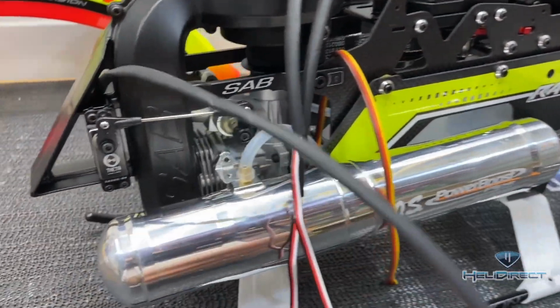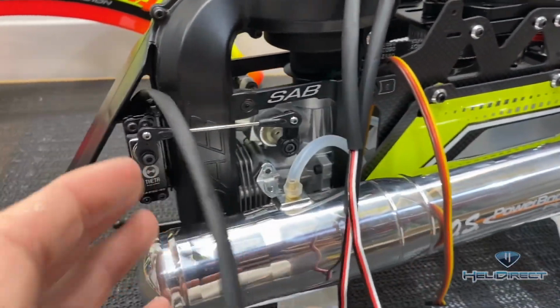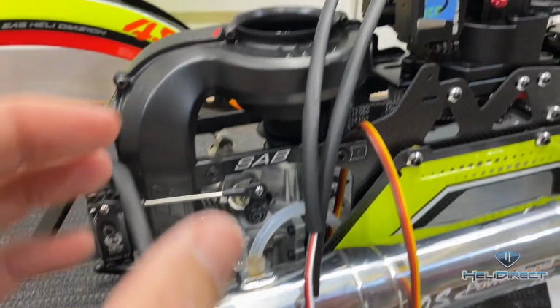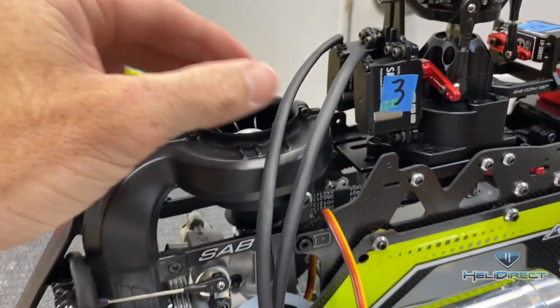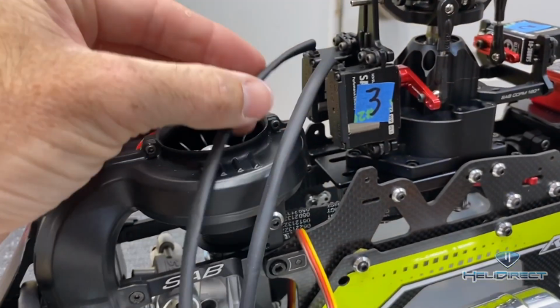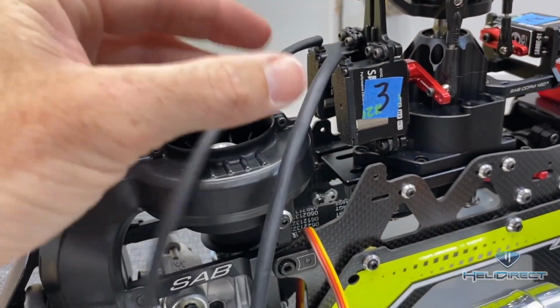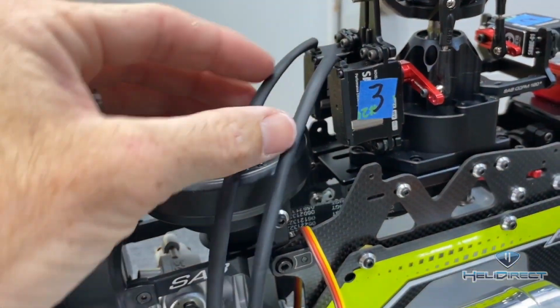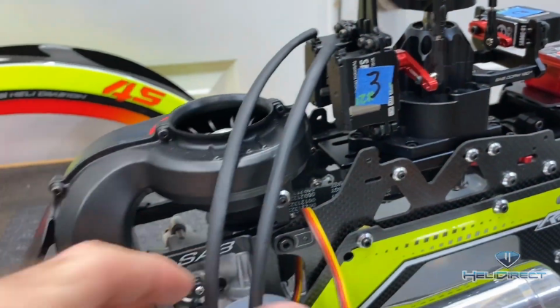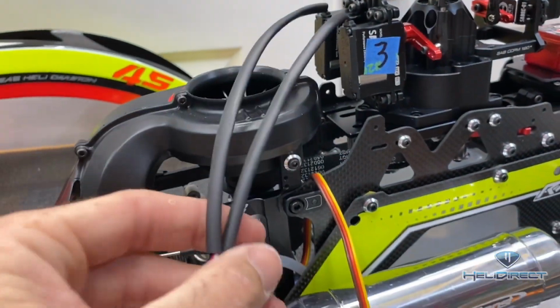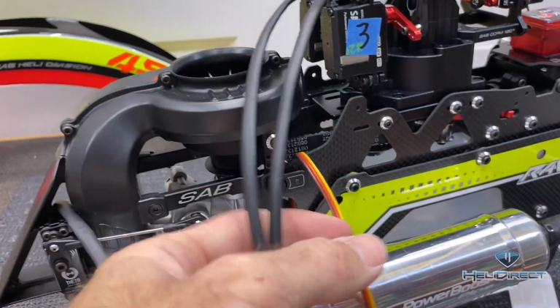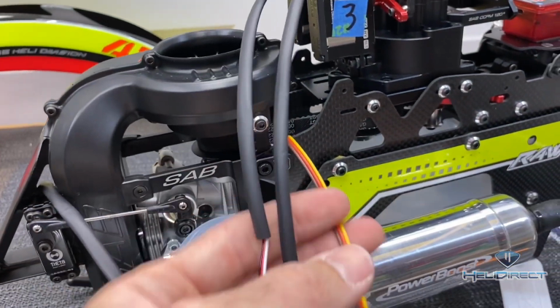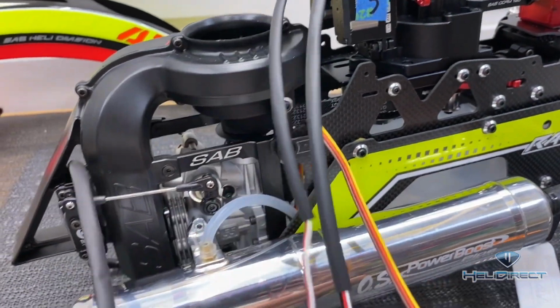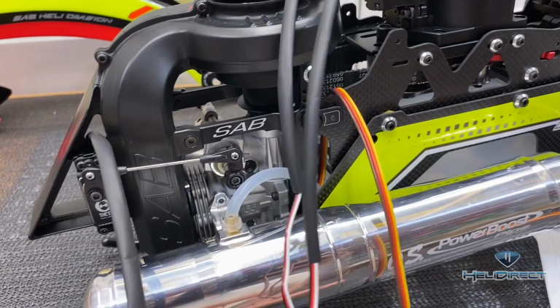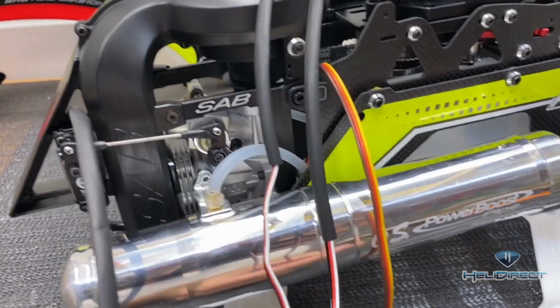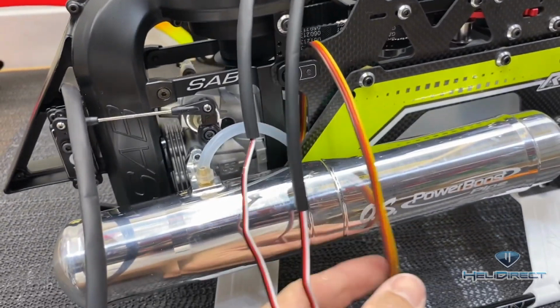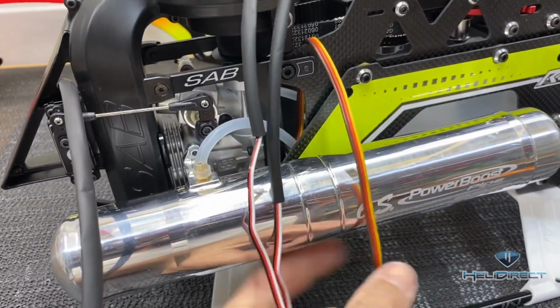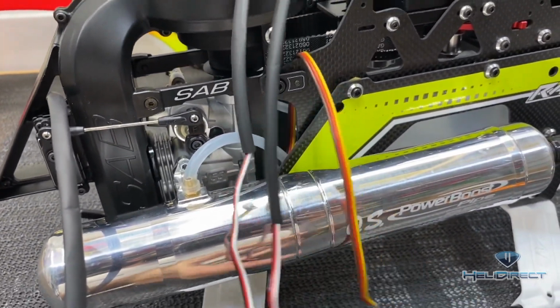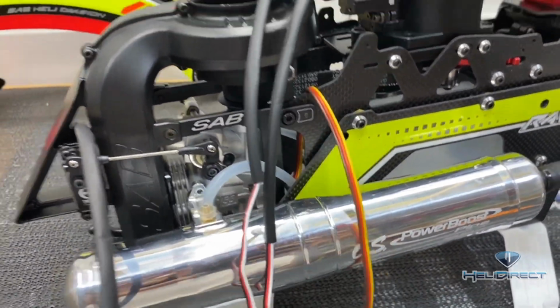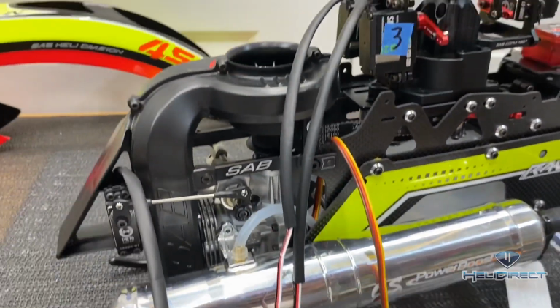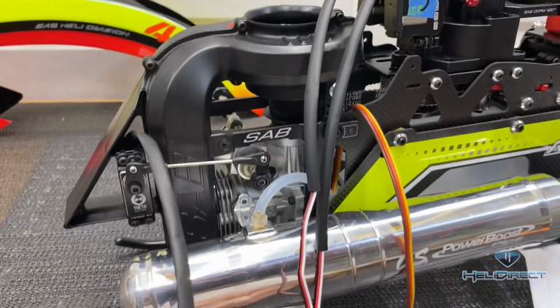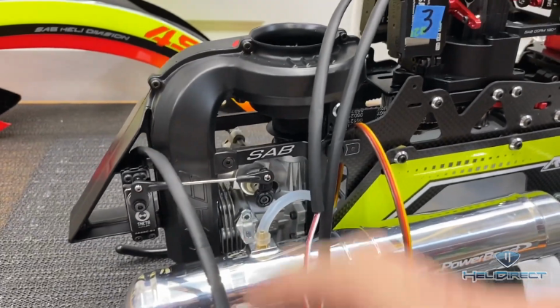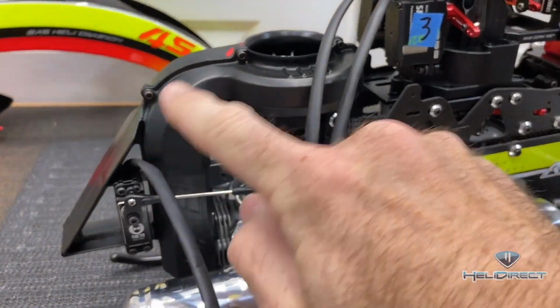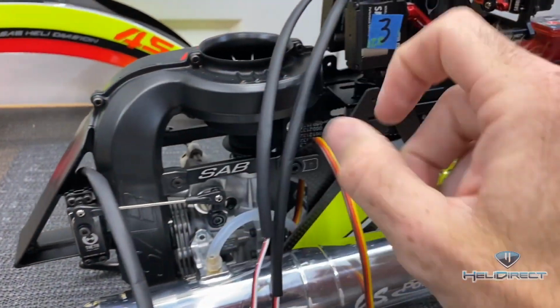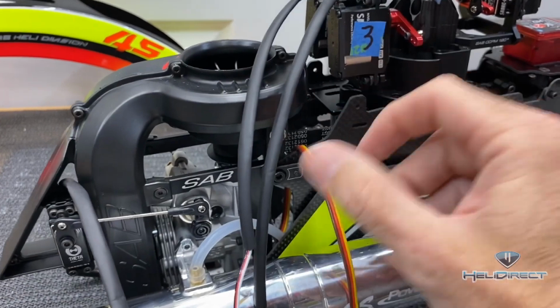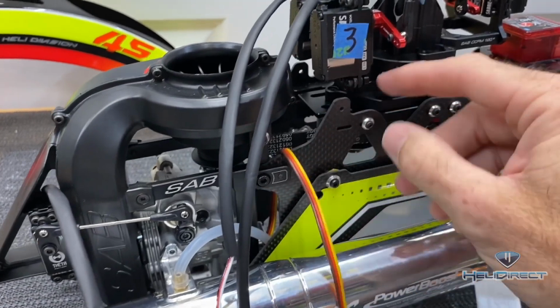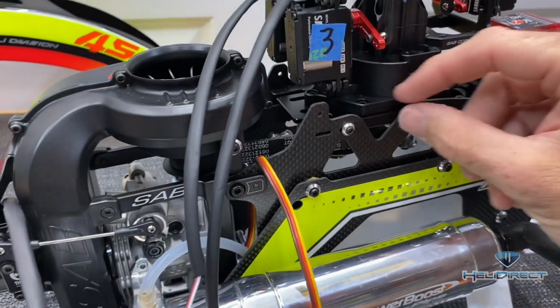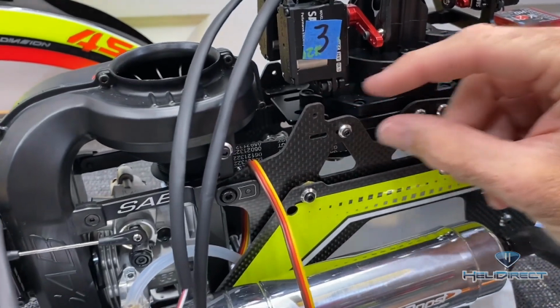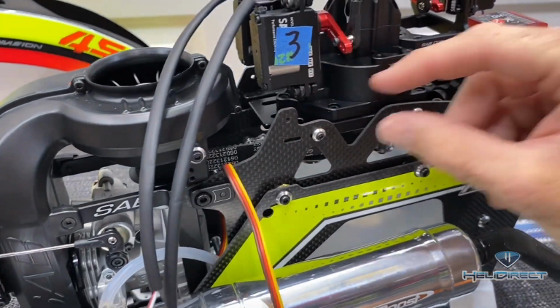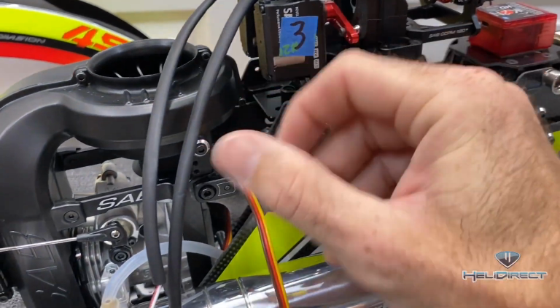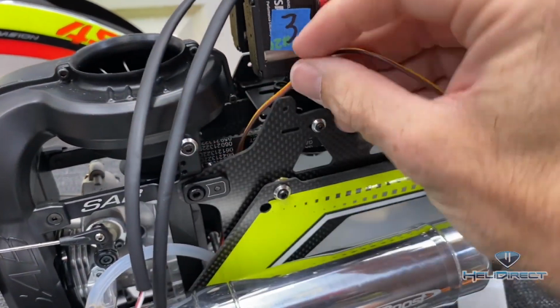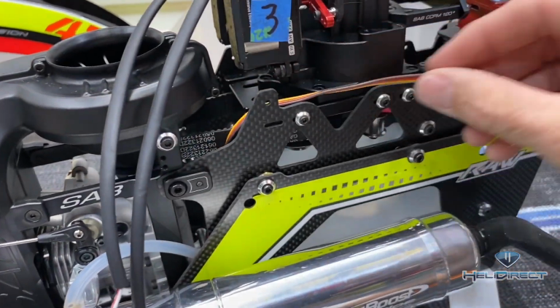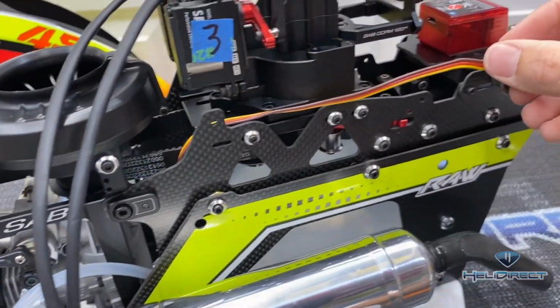We started by covering our wires in heat shrink. I went ahead and got the throttle done, got the second and third servo done, and we still need to heat shrink them down, then cover the governor wire and heat shrink it. We'll wrap these and put a nice junction here to wrap all these wires into one.